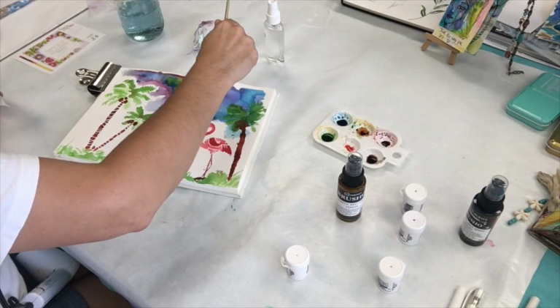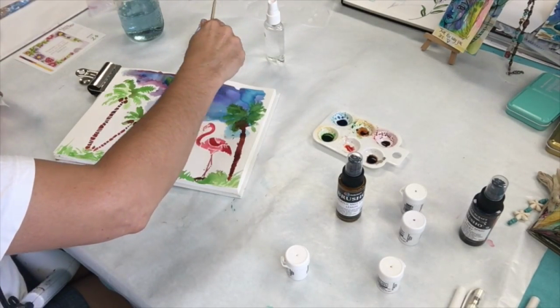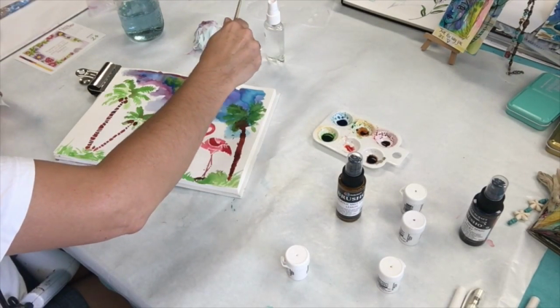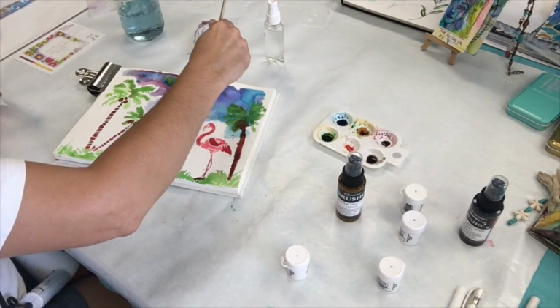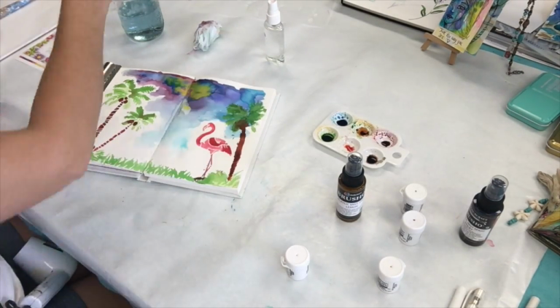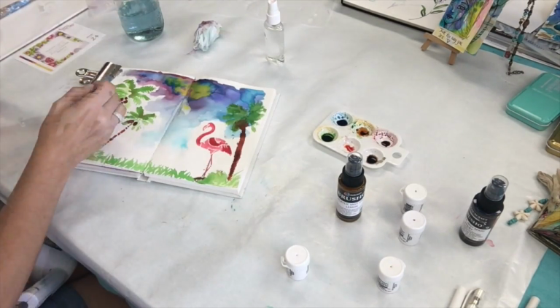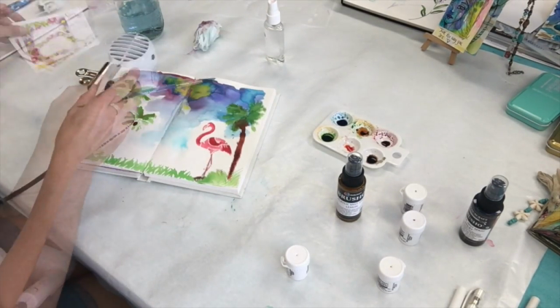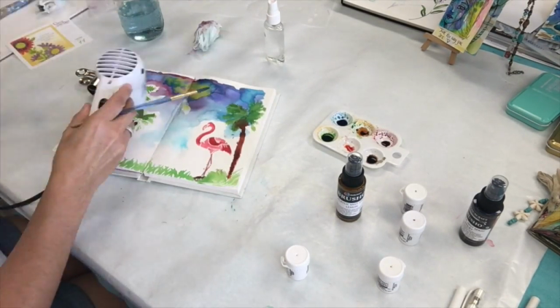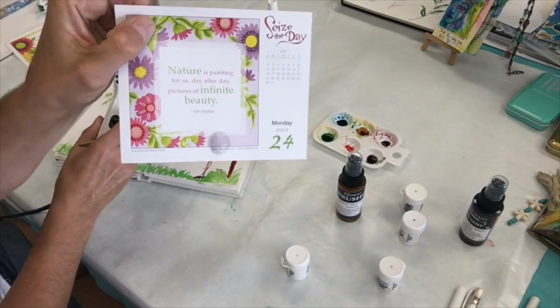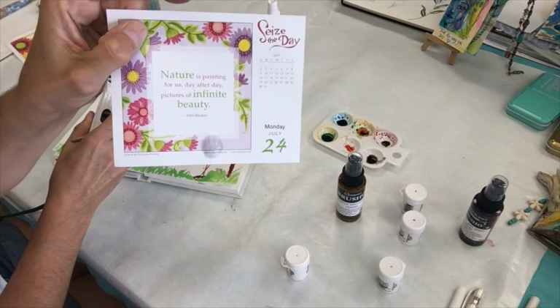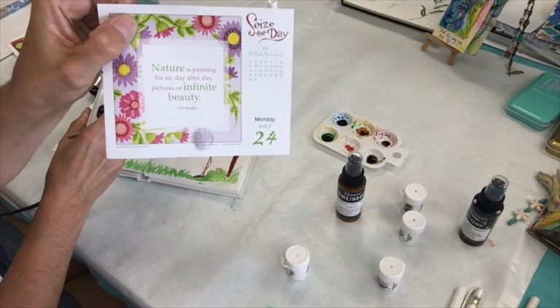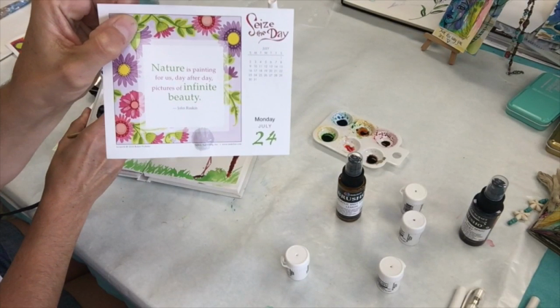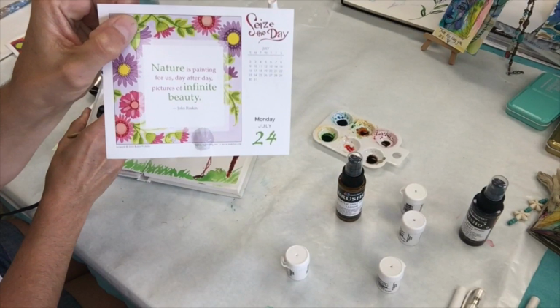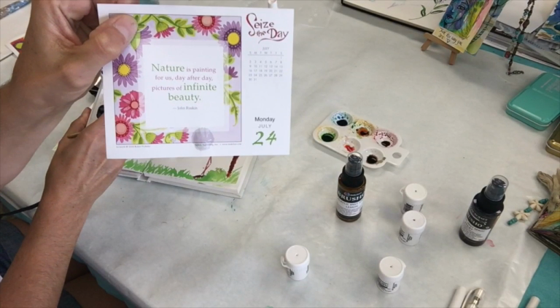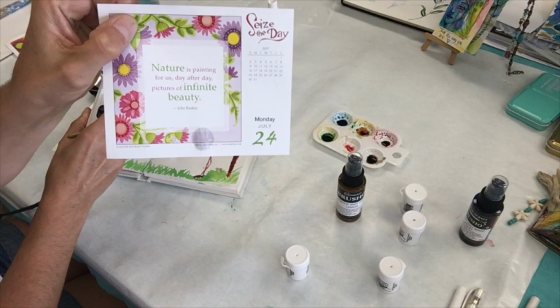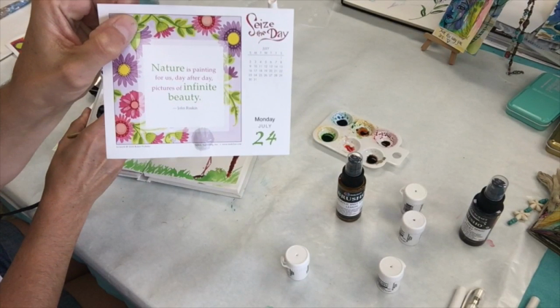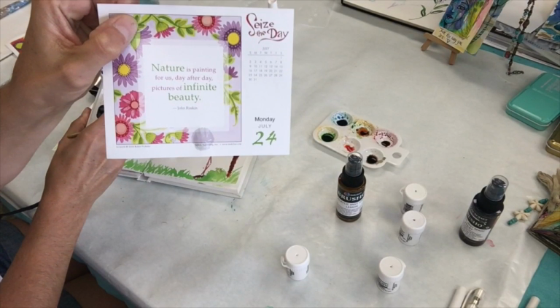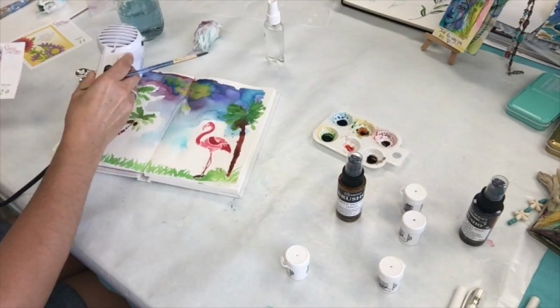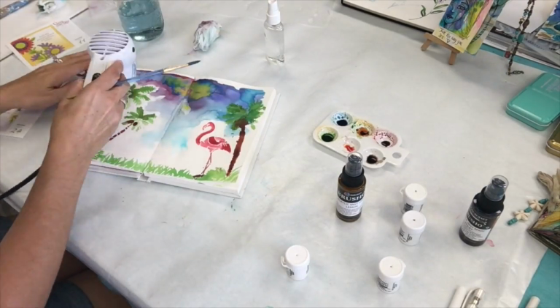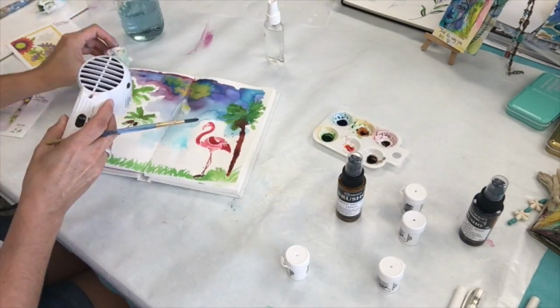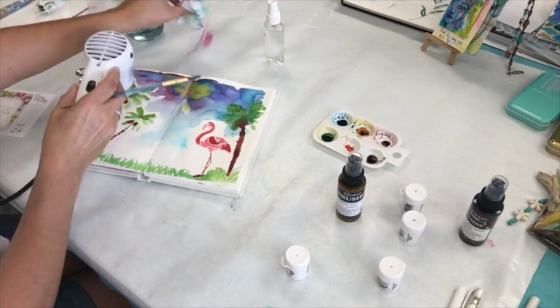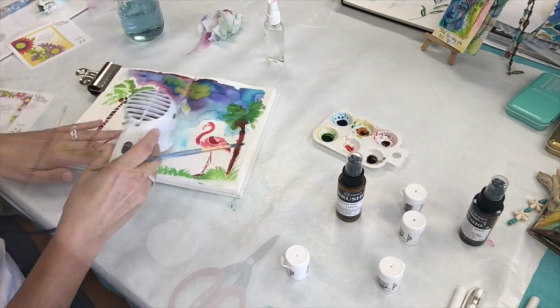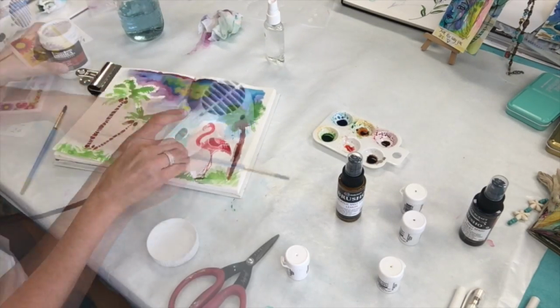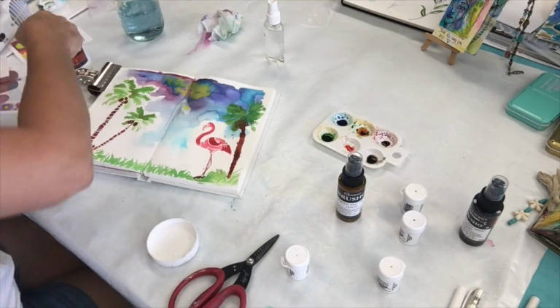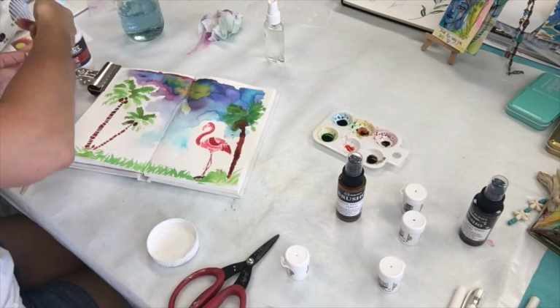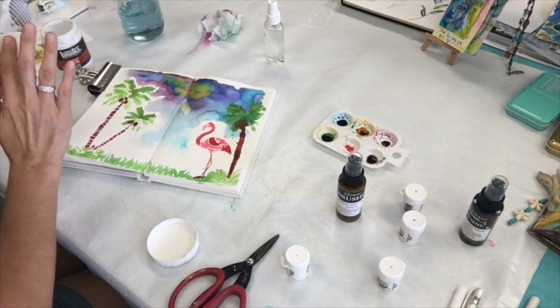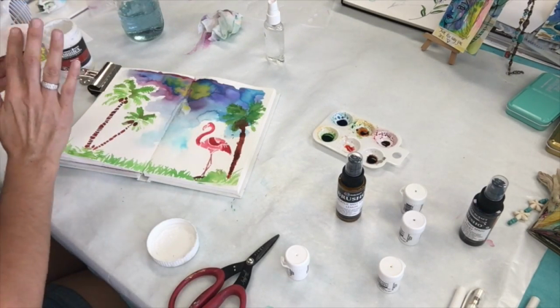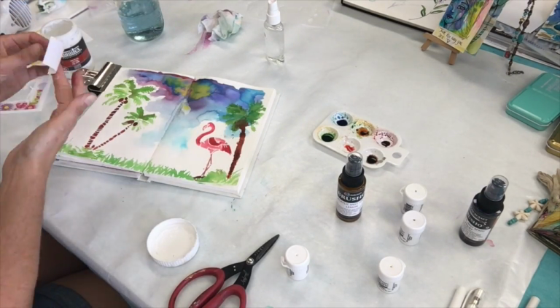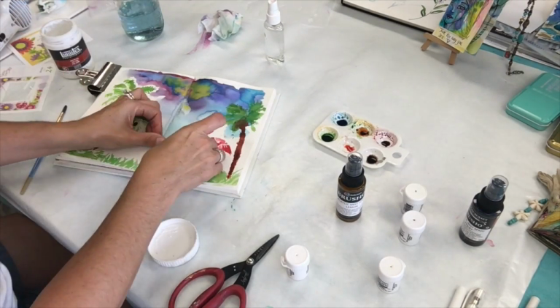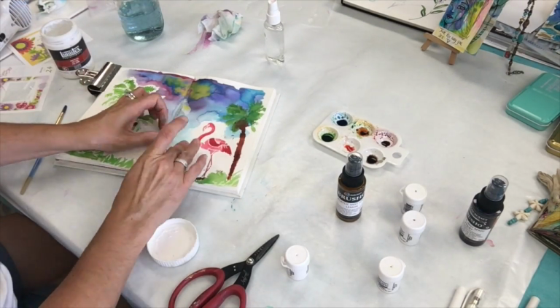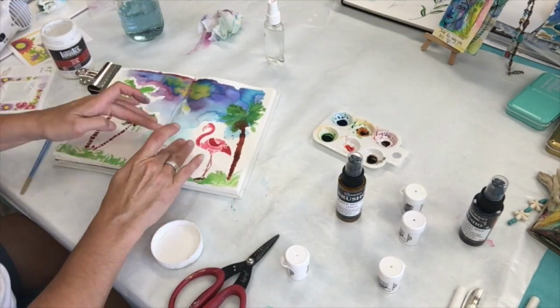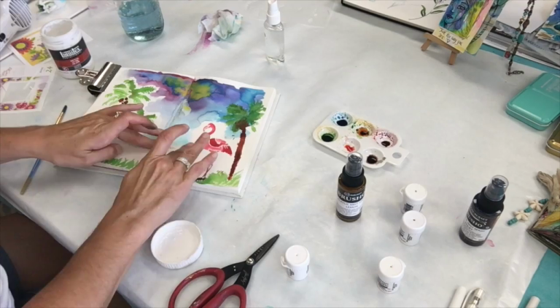Now I'm going to be adding a quote to my page. It says, "Nature is painting for us day after day pictures of infinite beauty." I glue that on with my Liquitex gel medium.